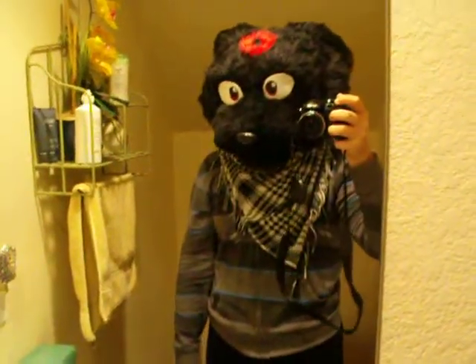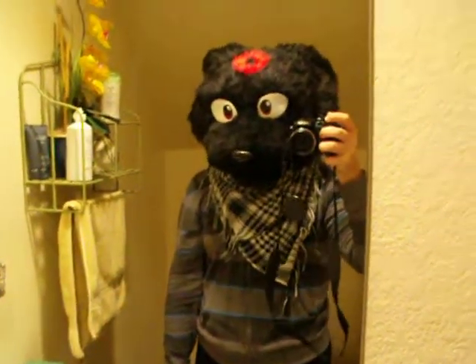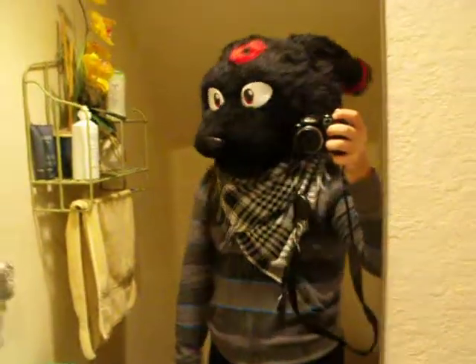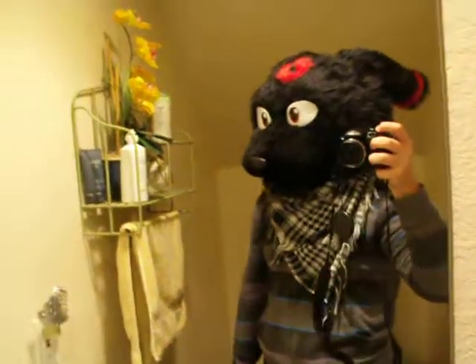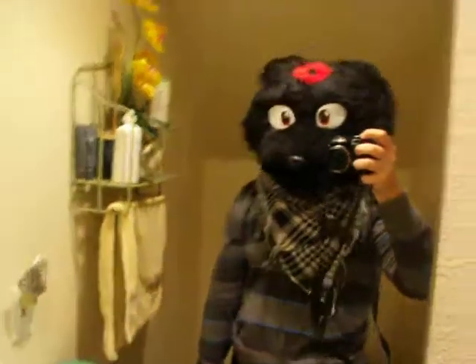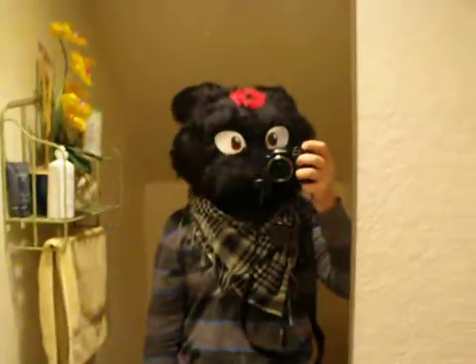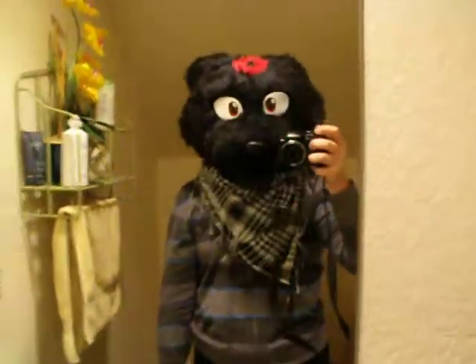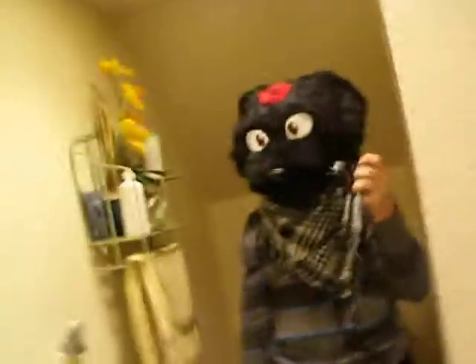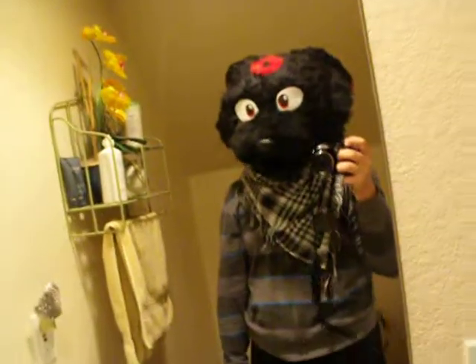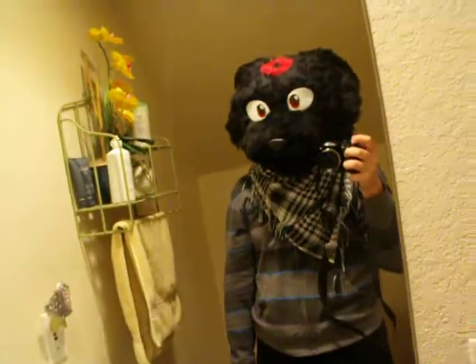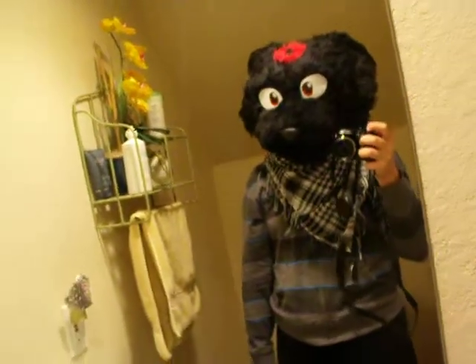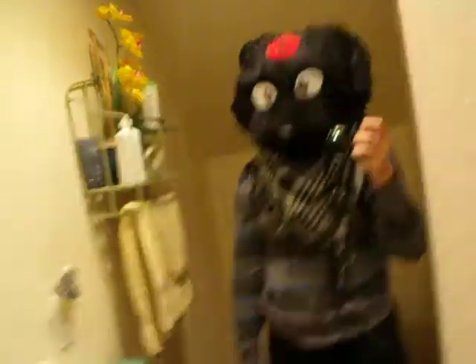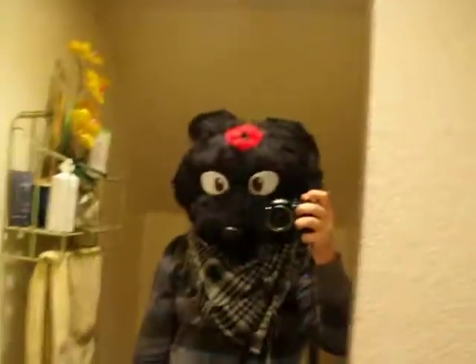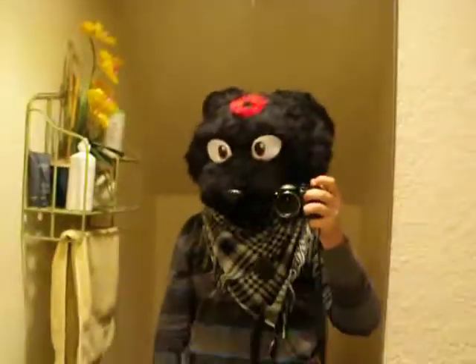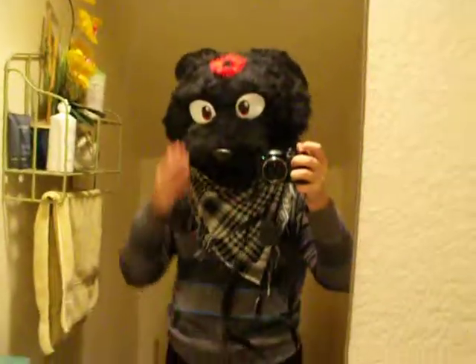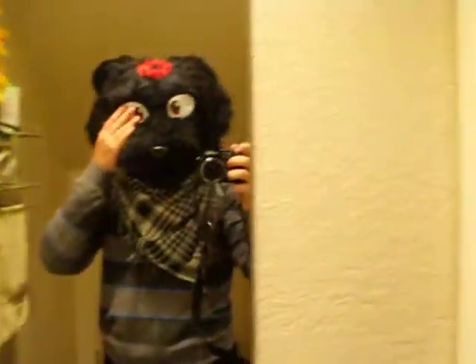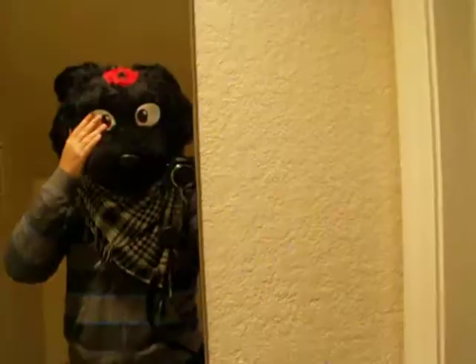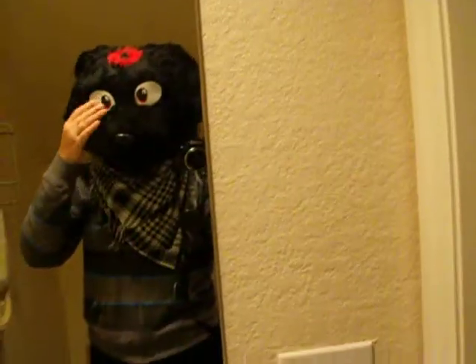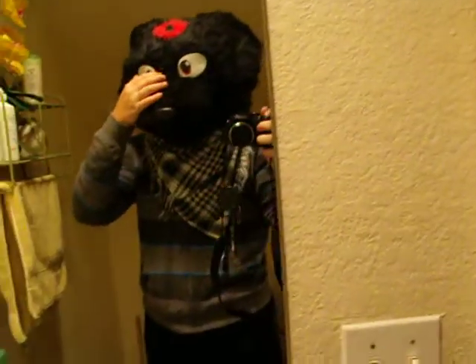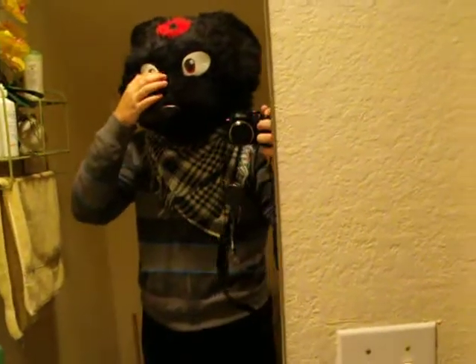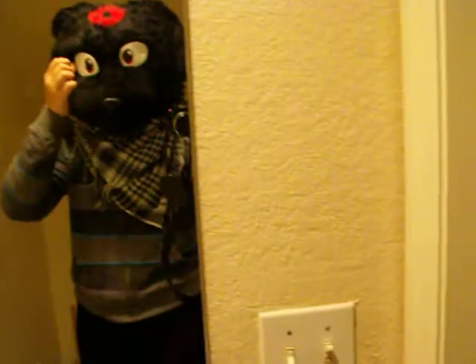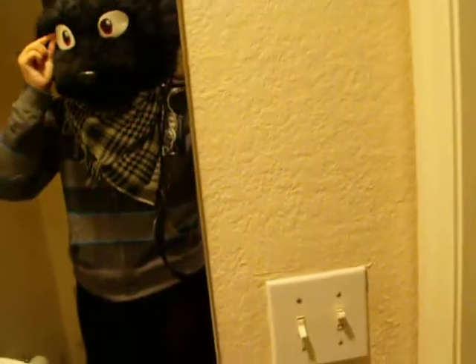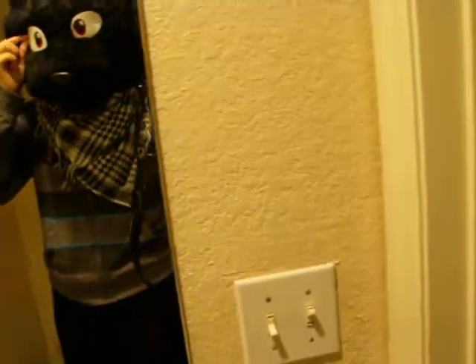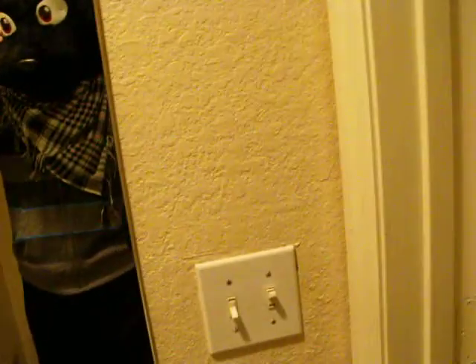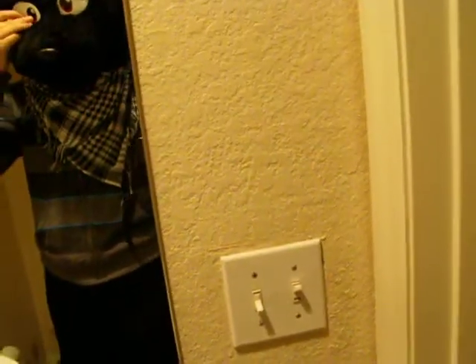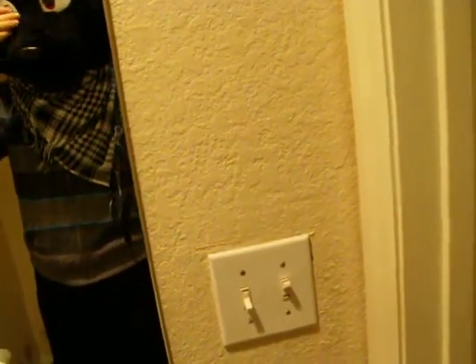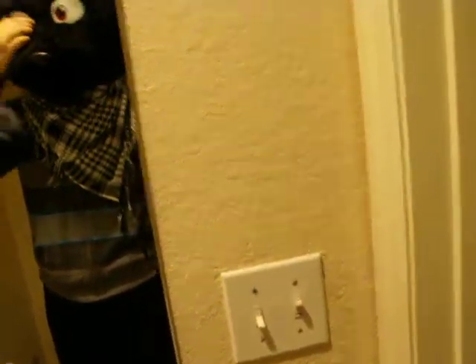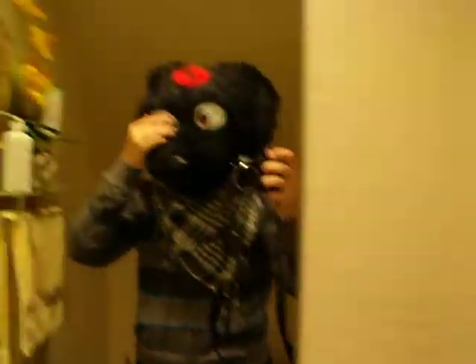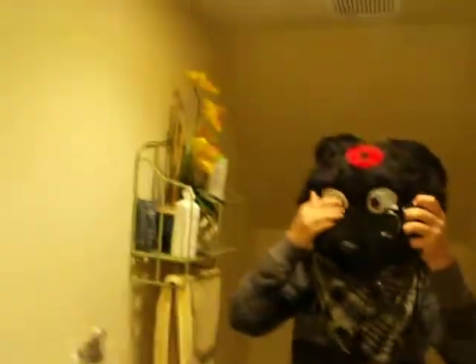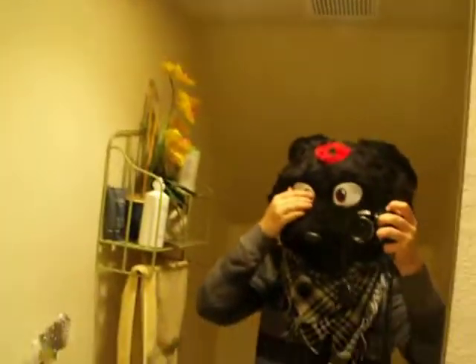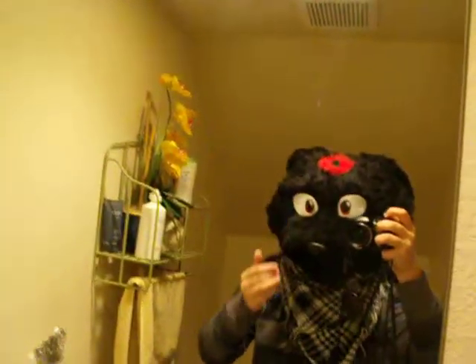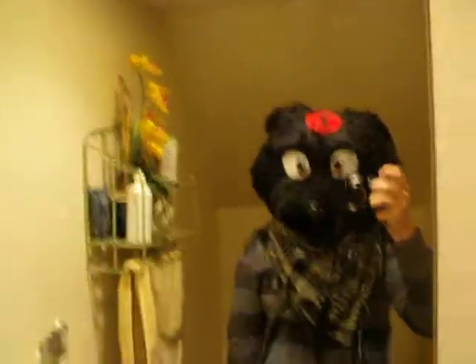I'm kind of done with this whole project by now. I want to do something else. Just to let you guys know, they've been changed for a while. They're a little loose — really loose. It's been sitting in the closet for forever.